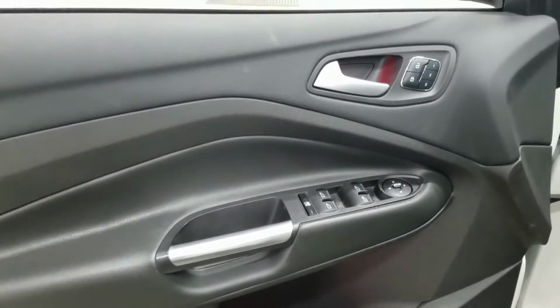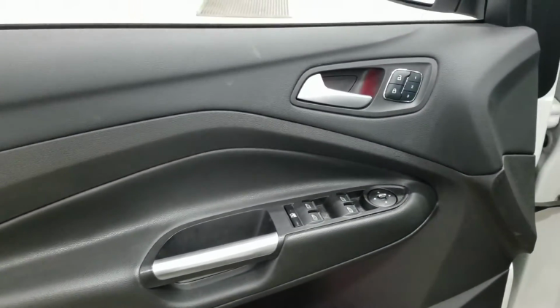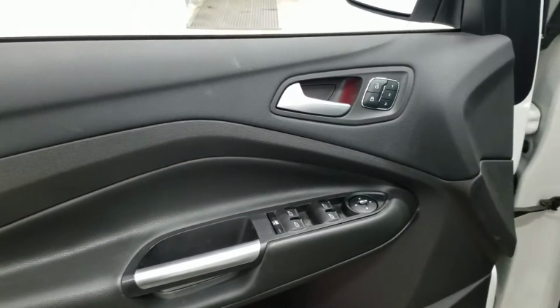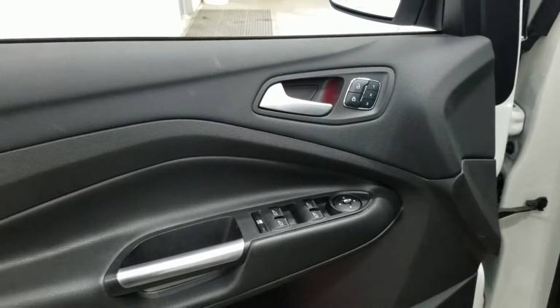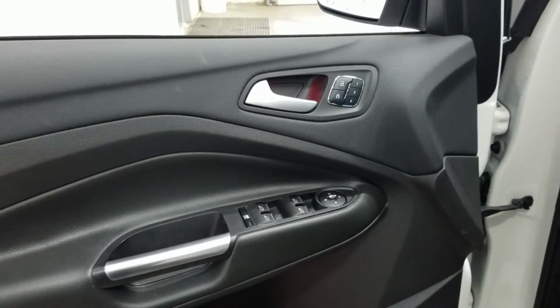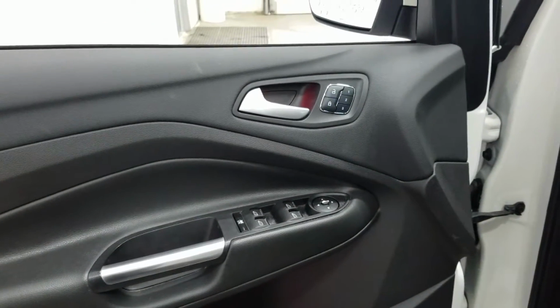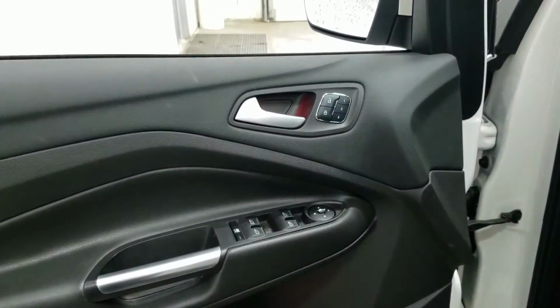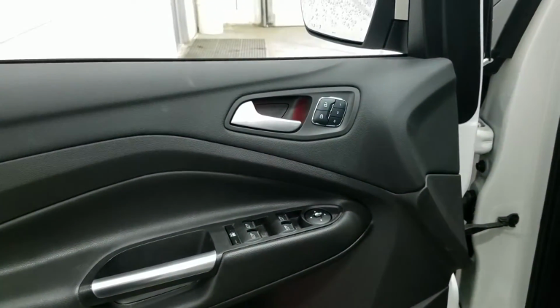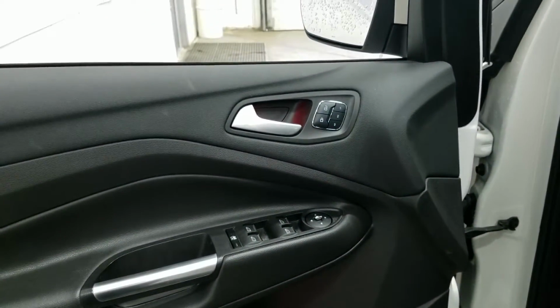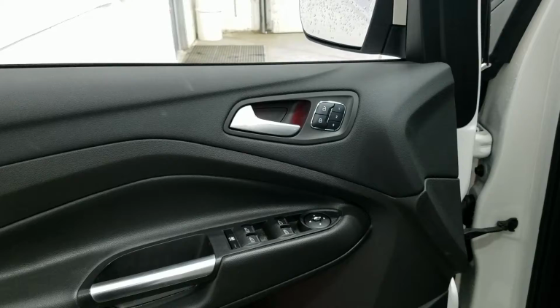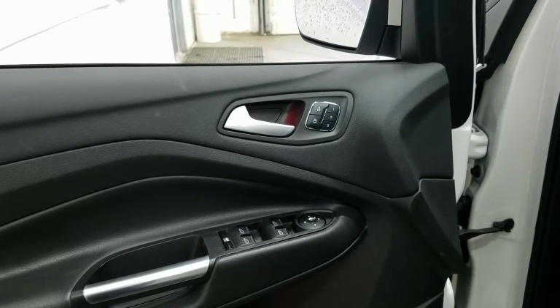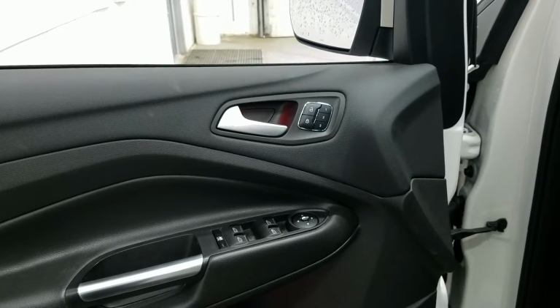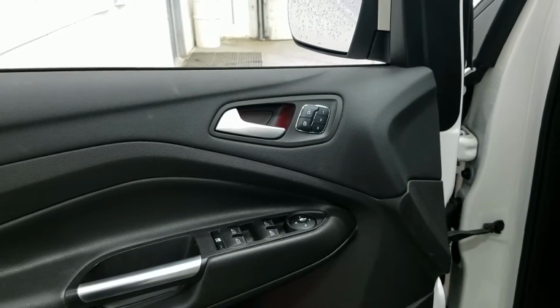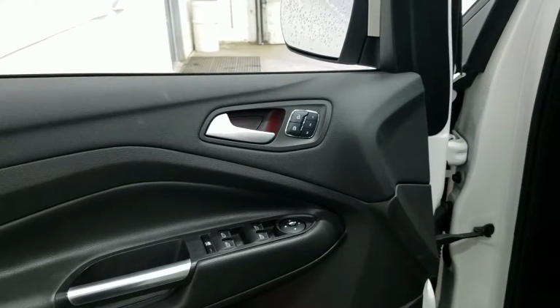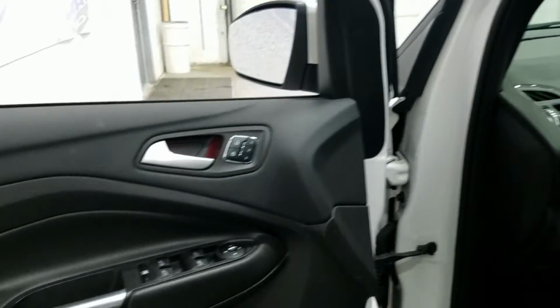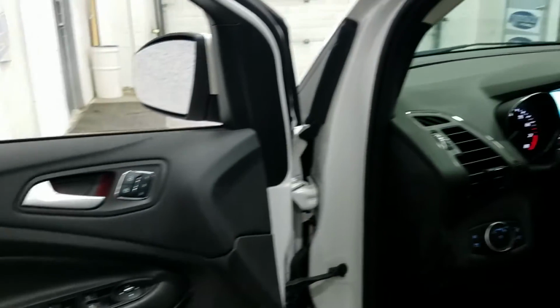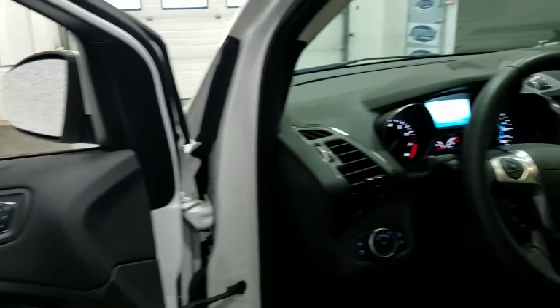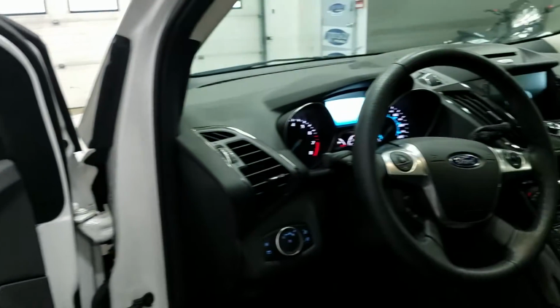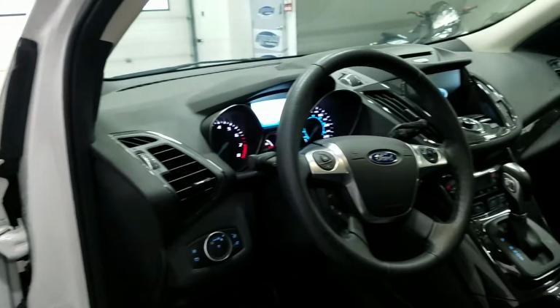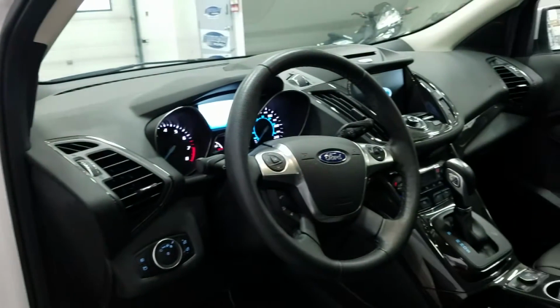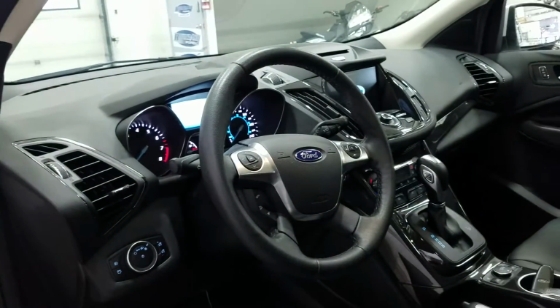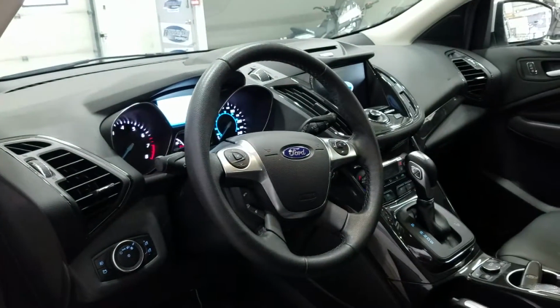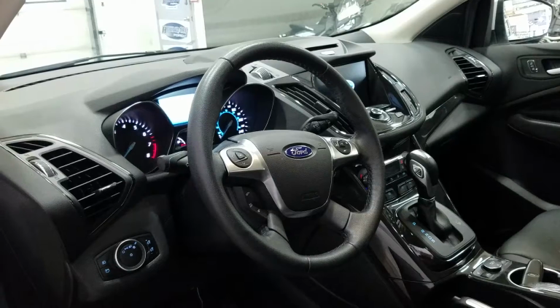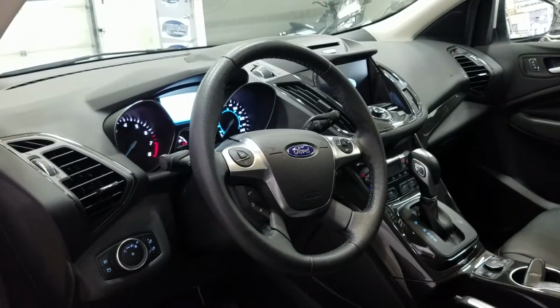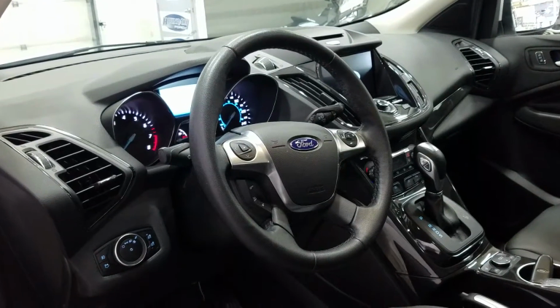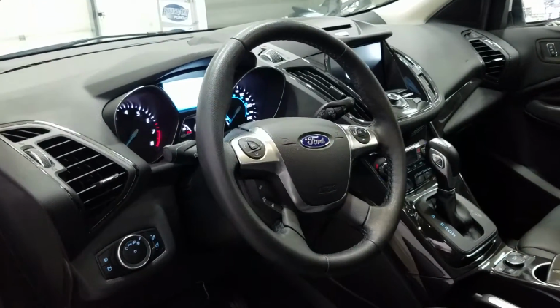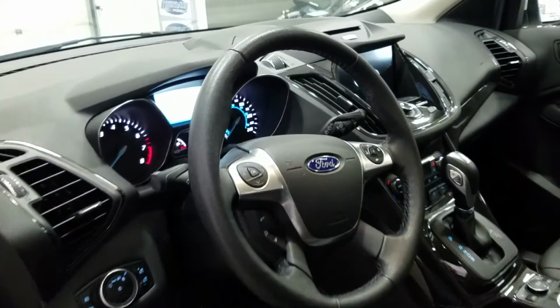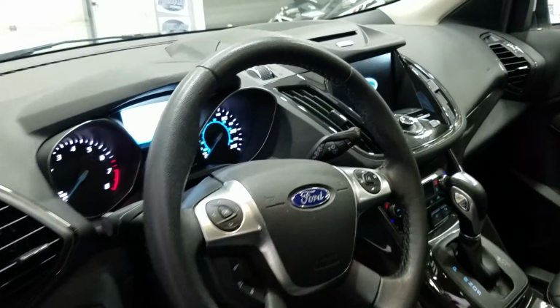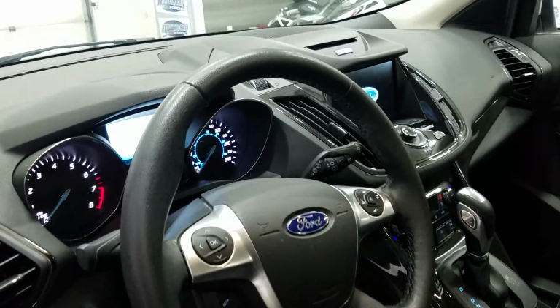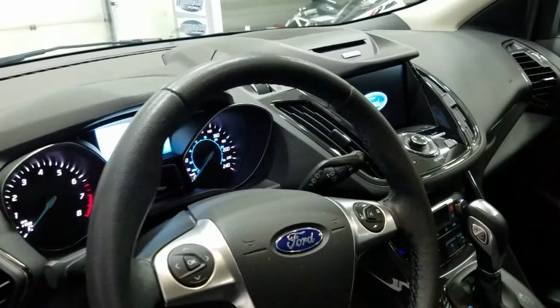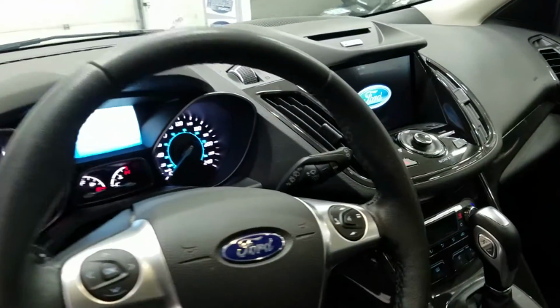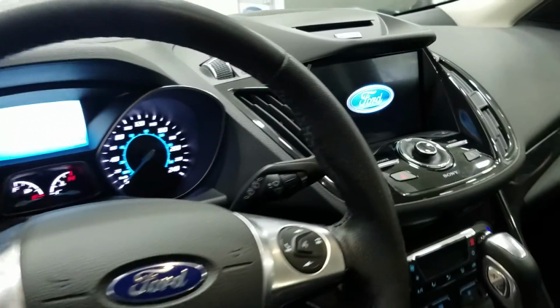This model has BLISS blind spot monitoring mirrors, ambient lighting, memory seating, power windows, power locks, and power mirrors, door speakers and door storage pockets, and an adjustable steering wheel. It also has WeatherTech floor liners.